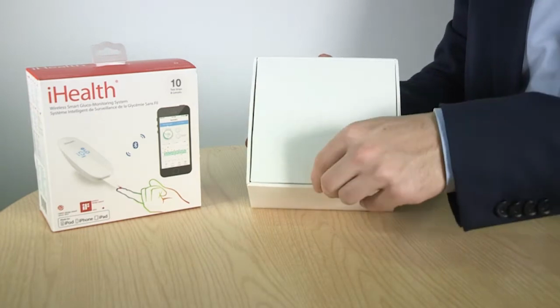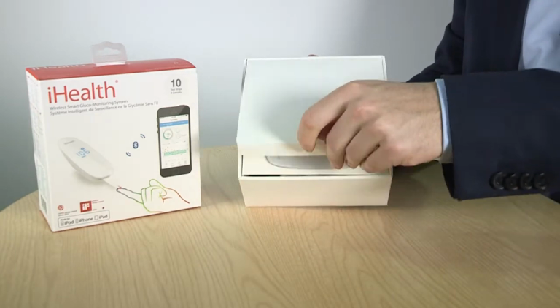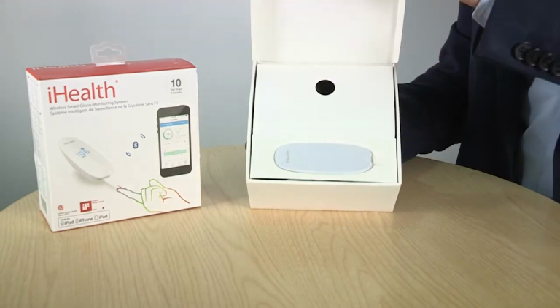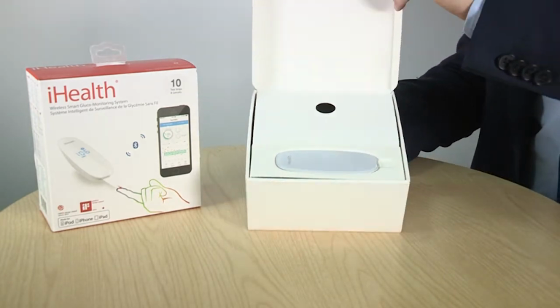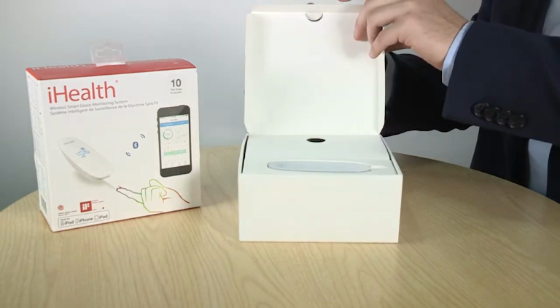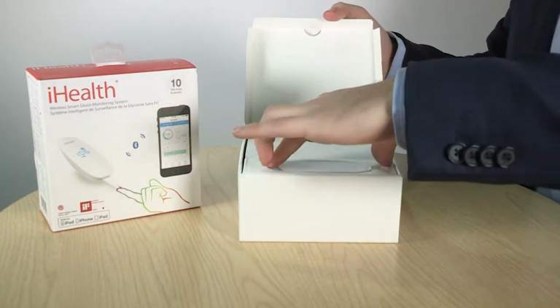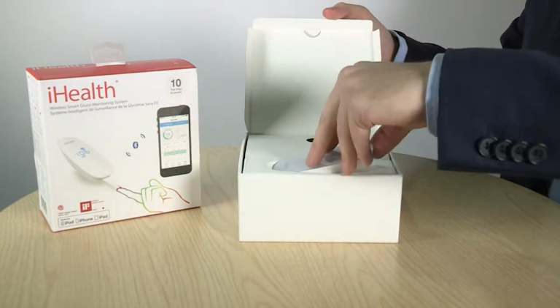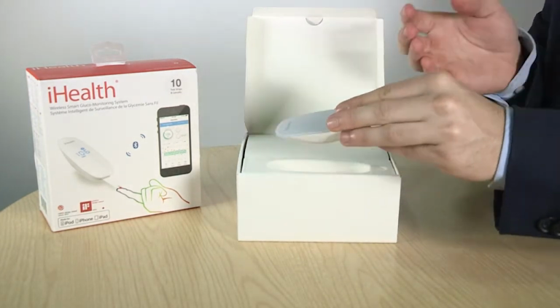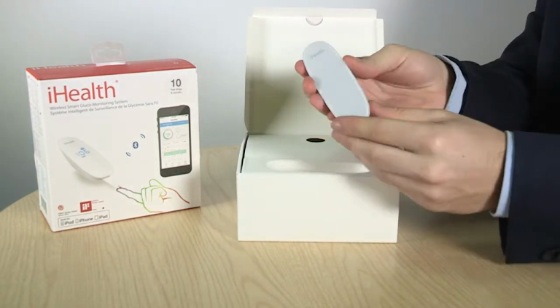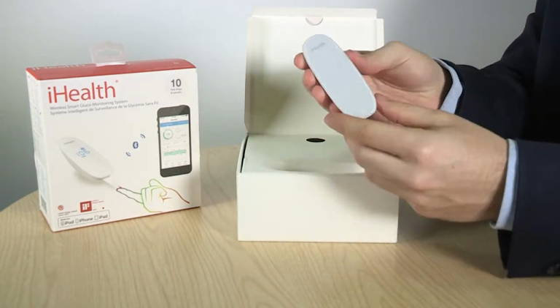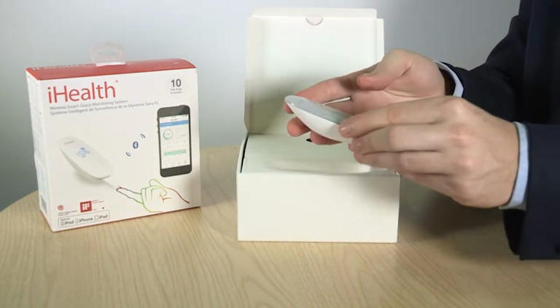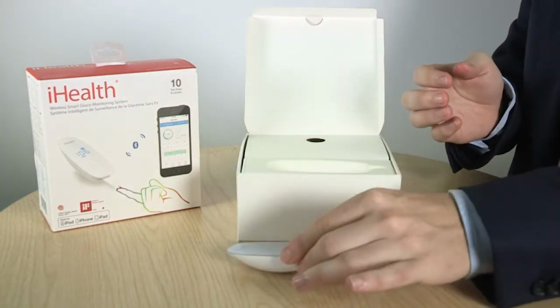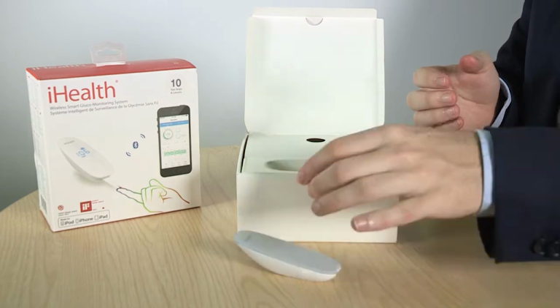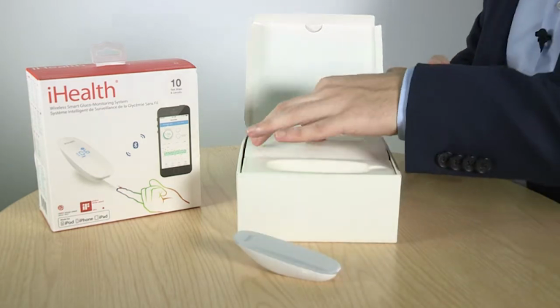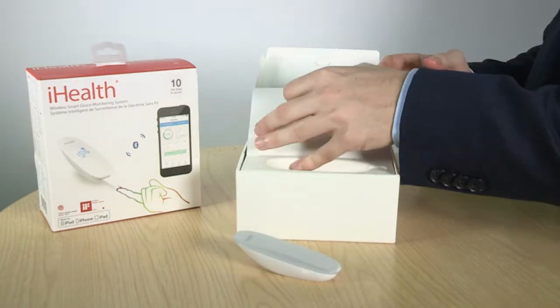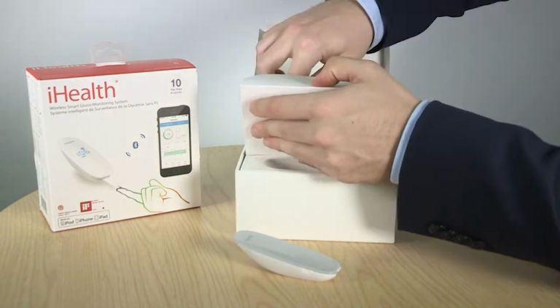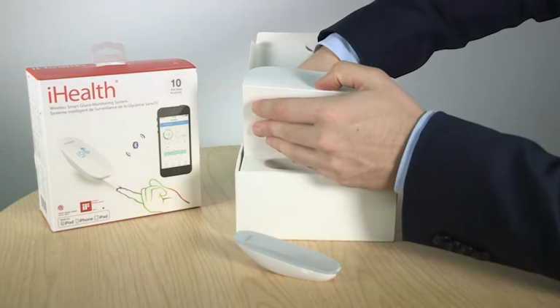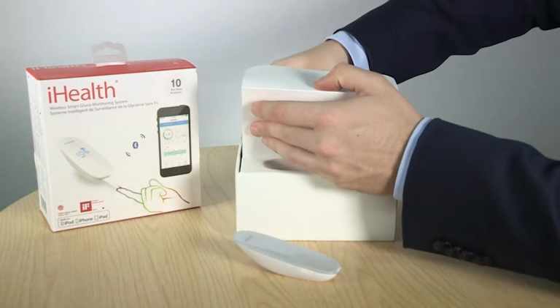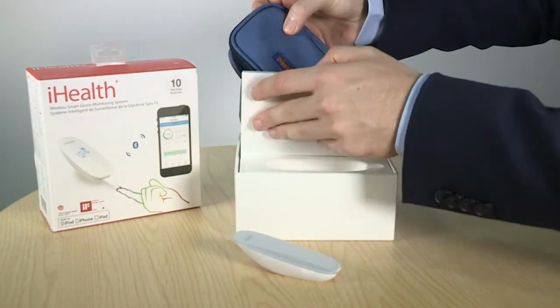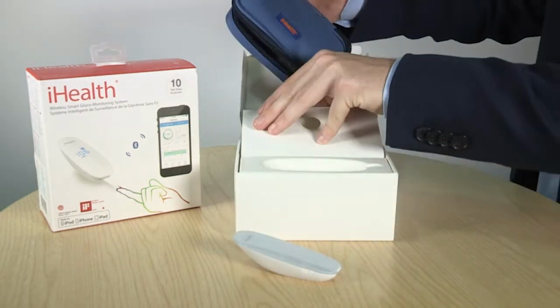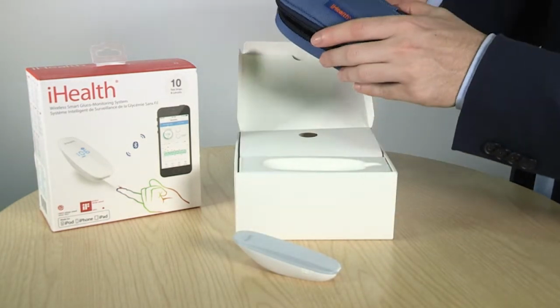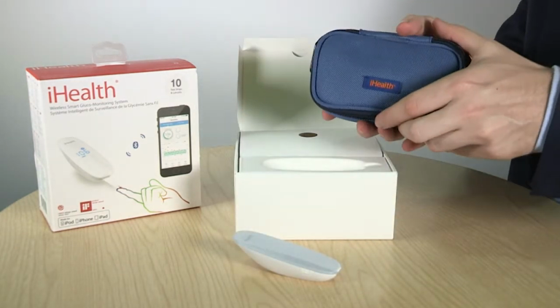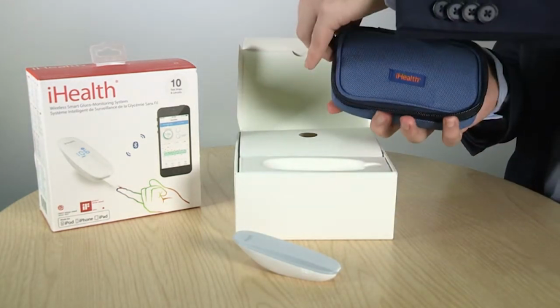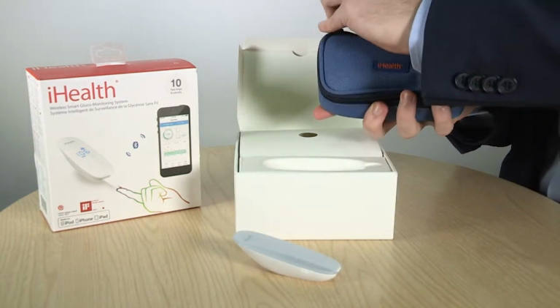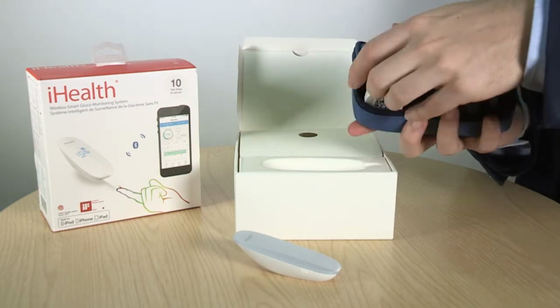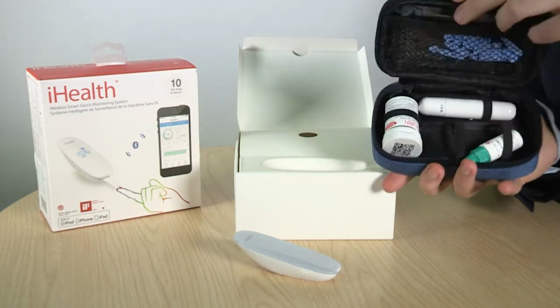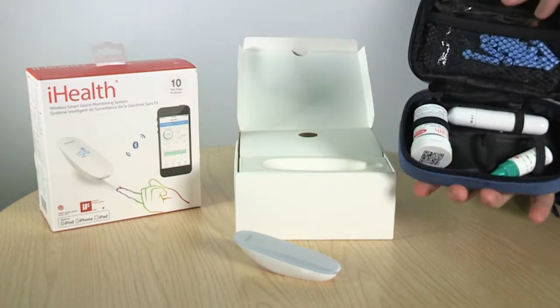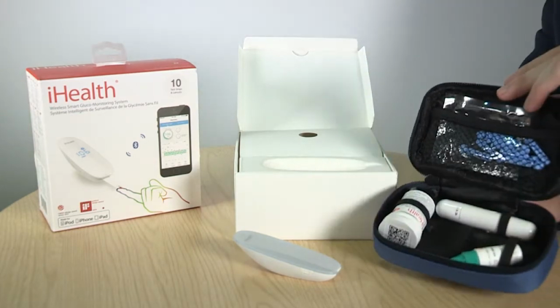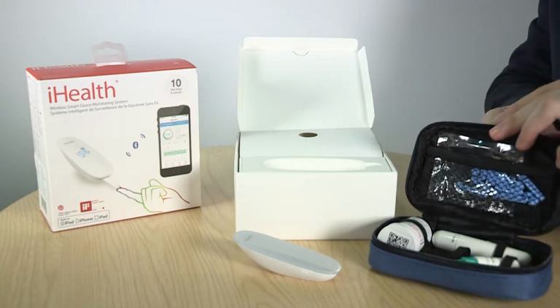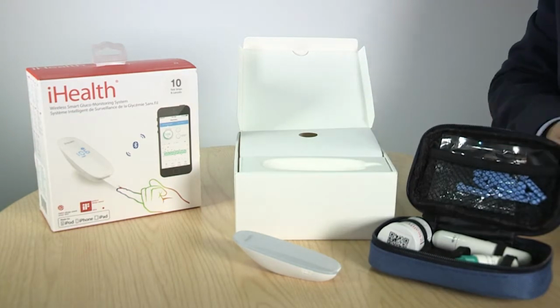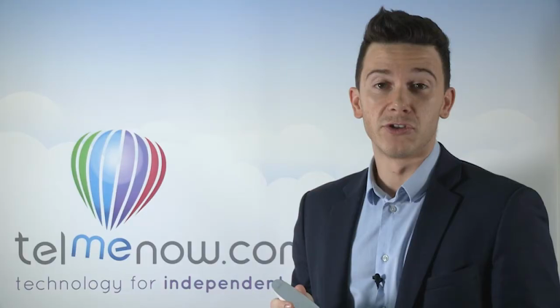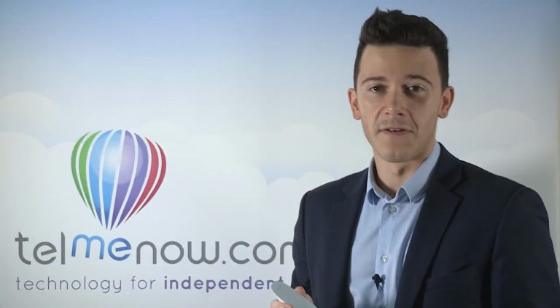If you're a diabetic, managing your blood glucose levels easily and effectively can be tricky, especially if you're trying to keep track of your results throughout the week when you're busy. This is a great product for those who wish to manage their diabetes using their iPhone or Android smartphone.